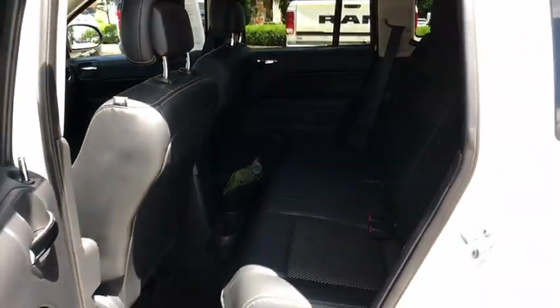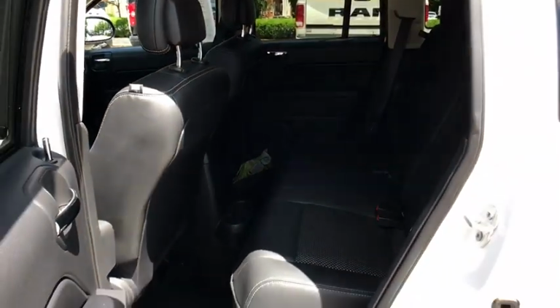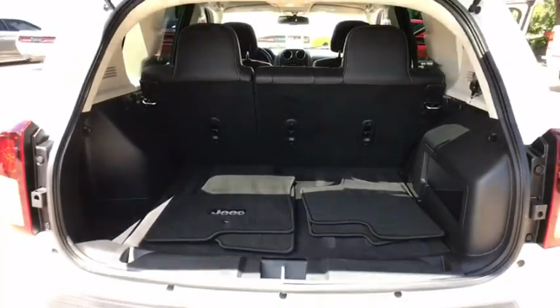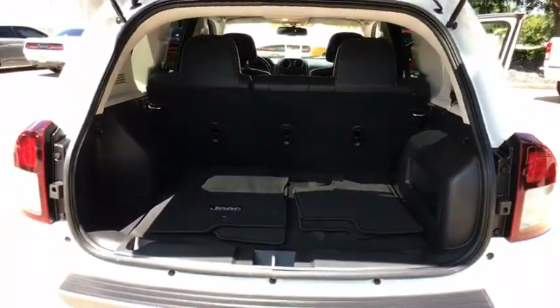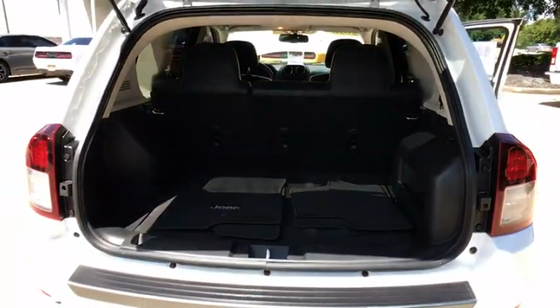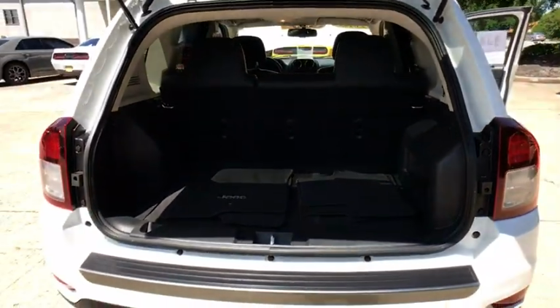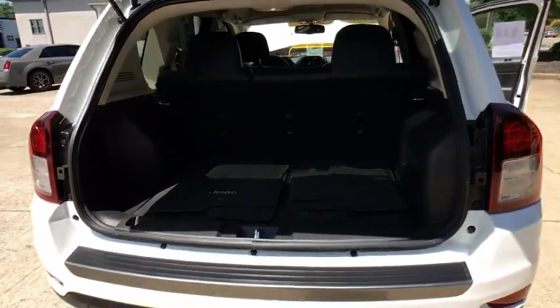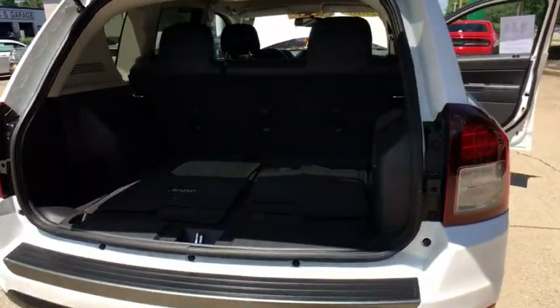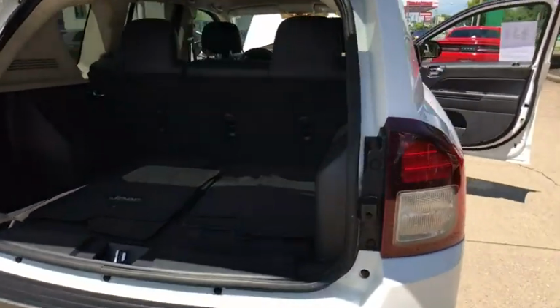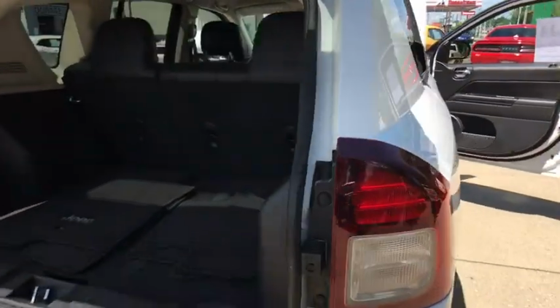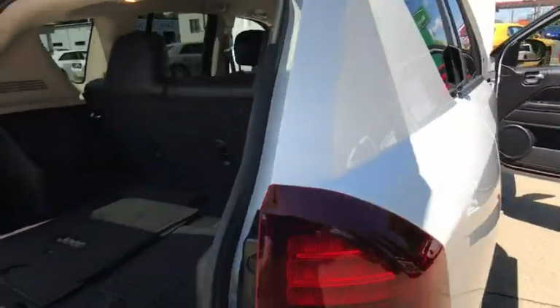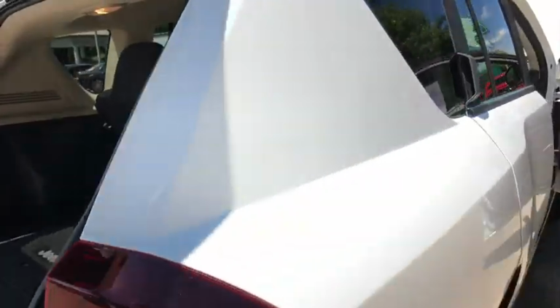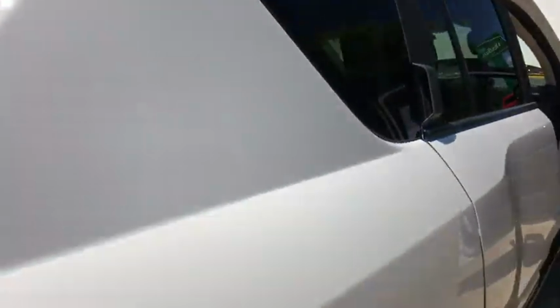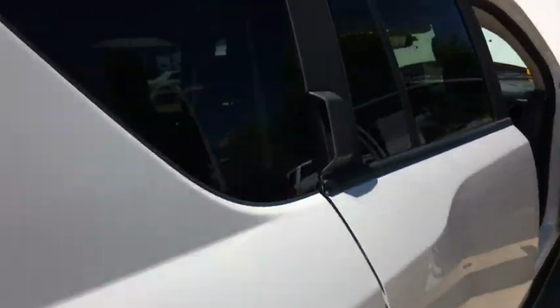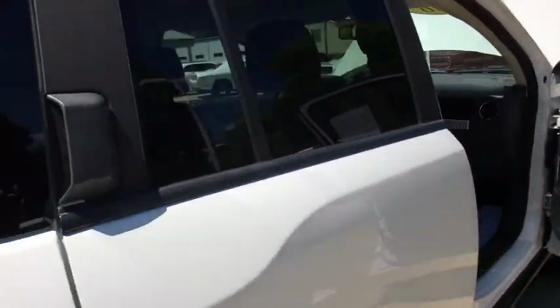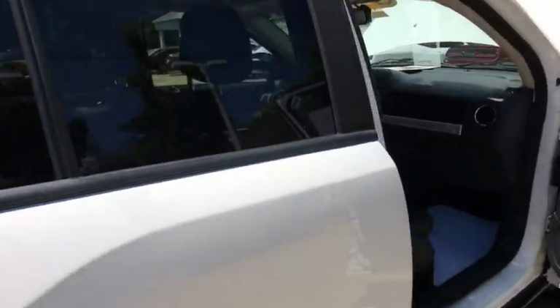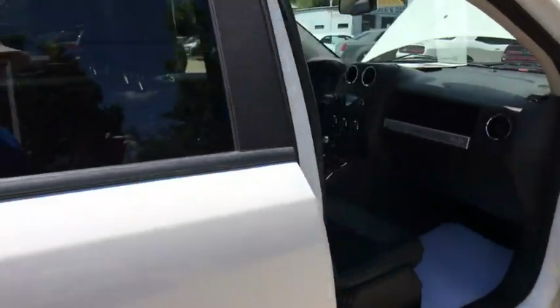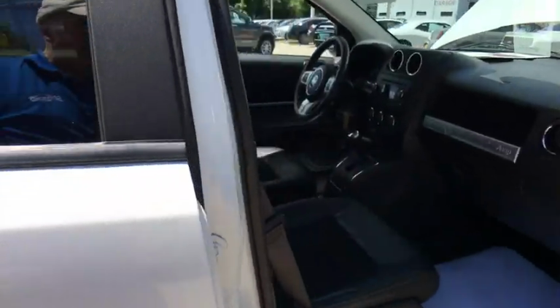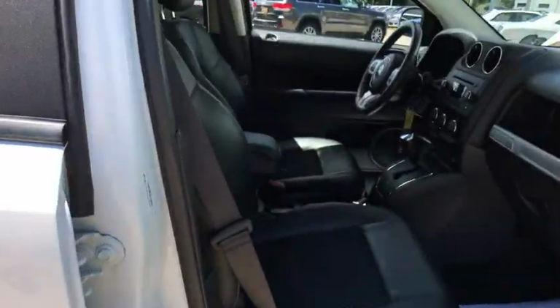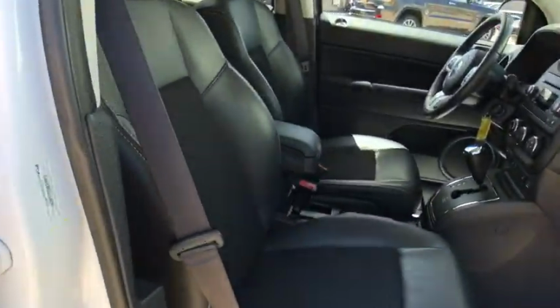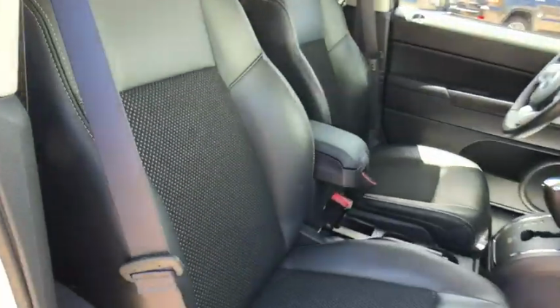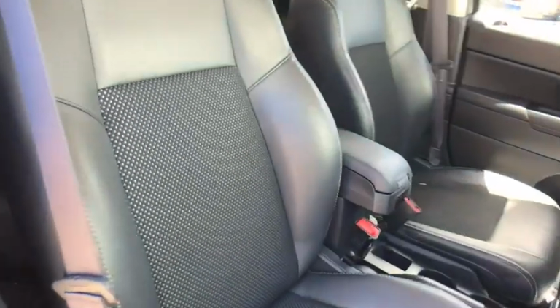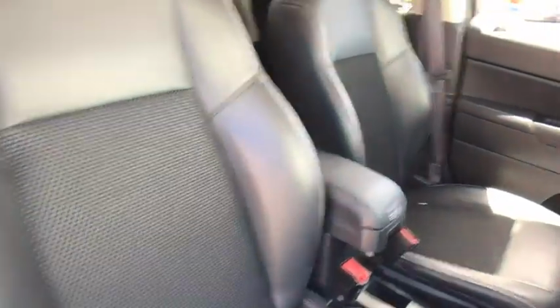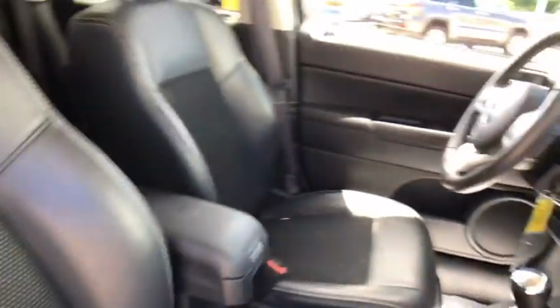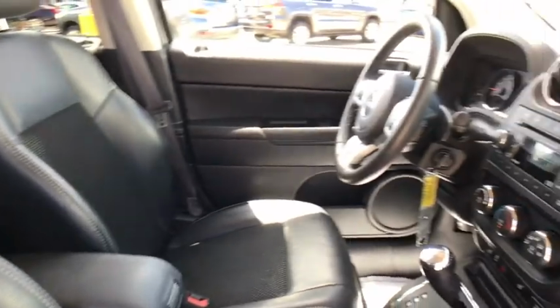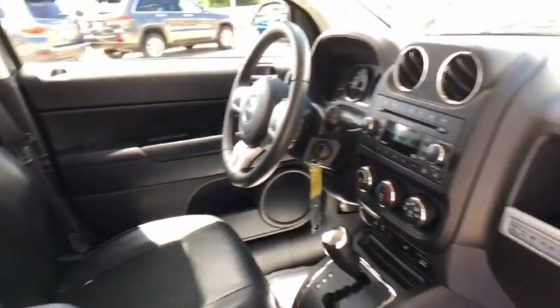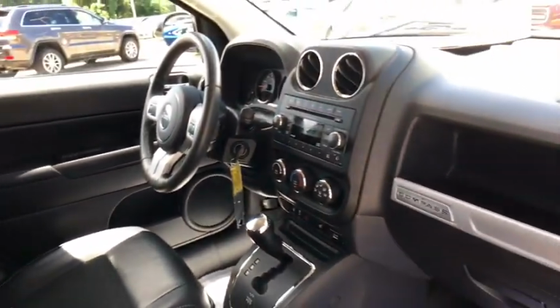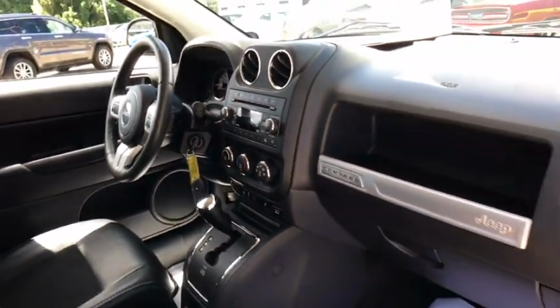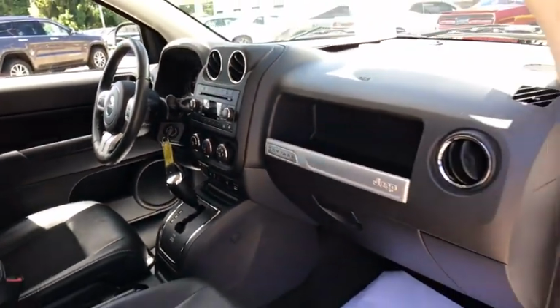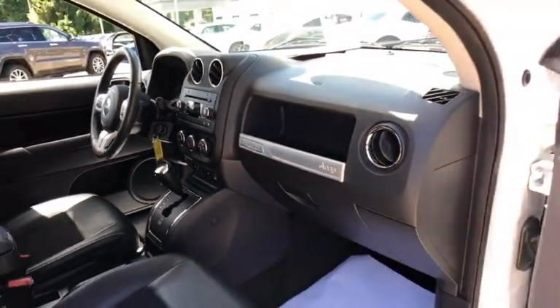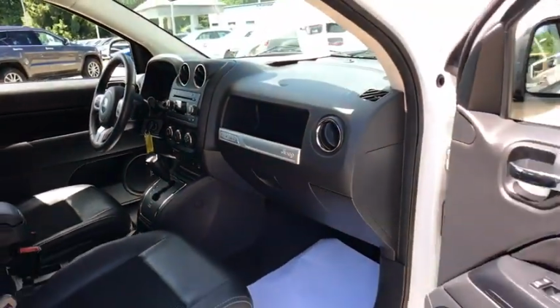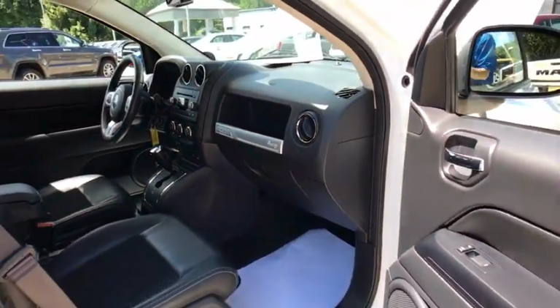Tachometer, brake assist, tilt steering wheel, front reading lamp, driver vanity mirror, rear window wiper. This vehicle offers reliability and good looks at a great price. So come in and take a test drive today.